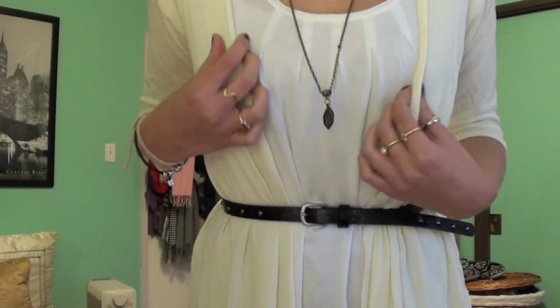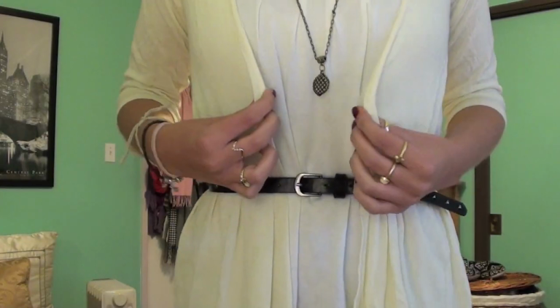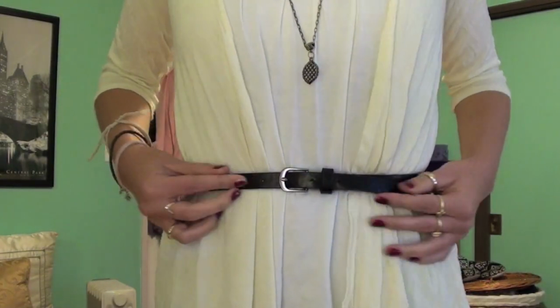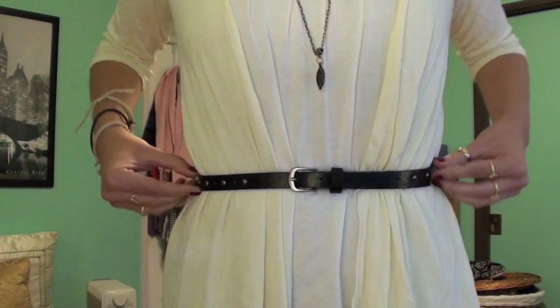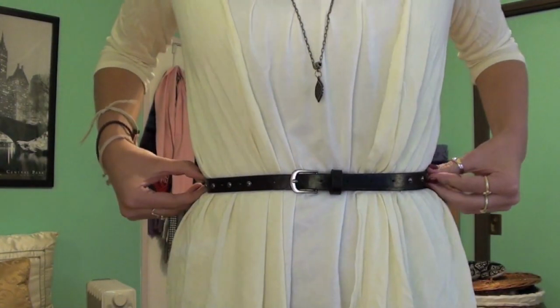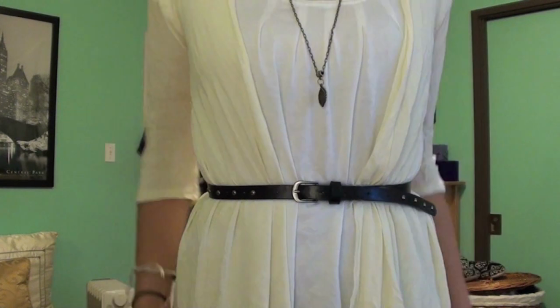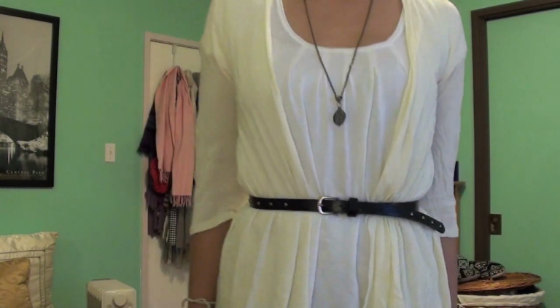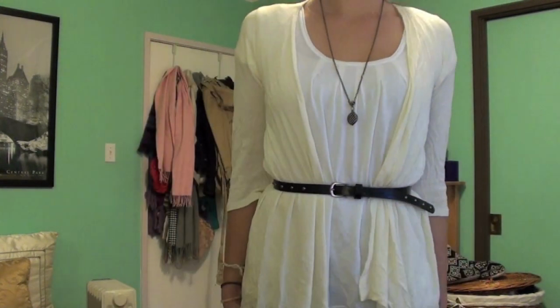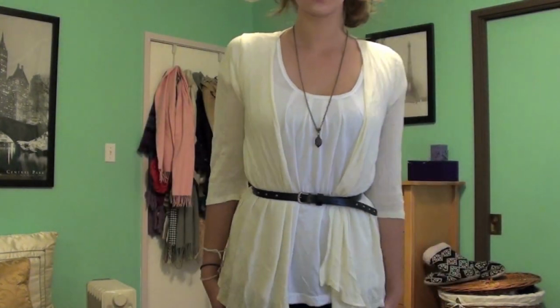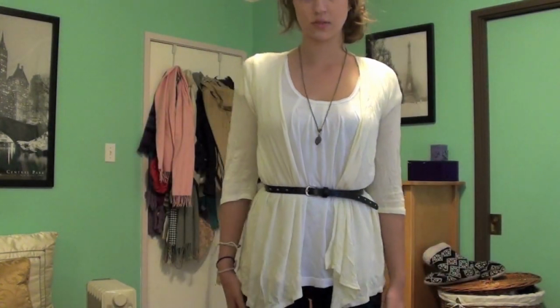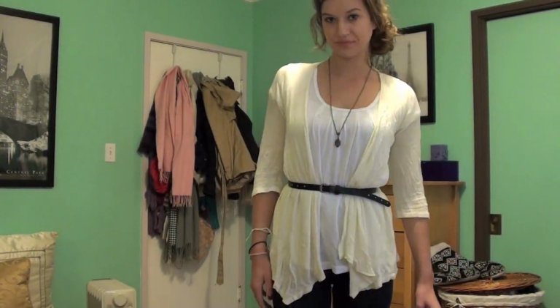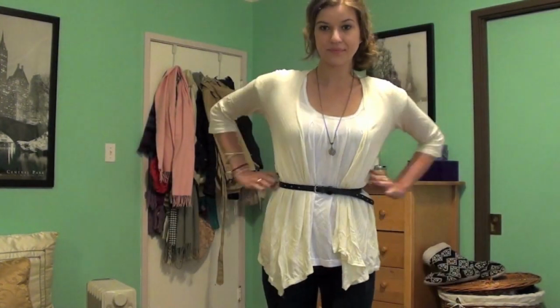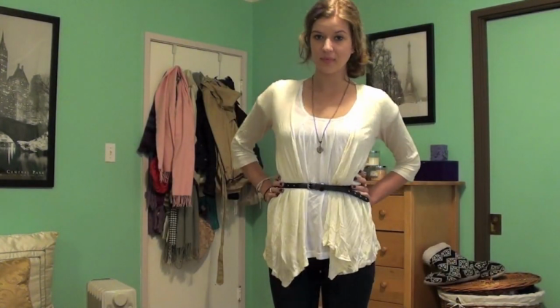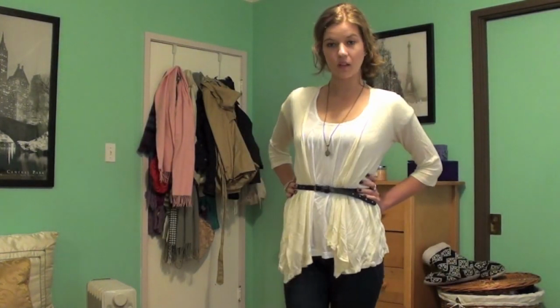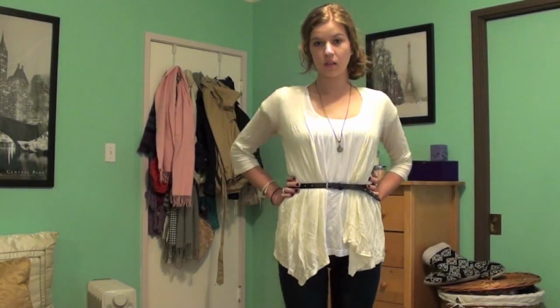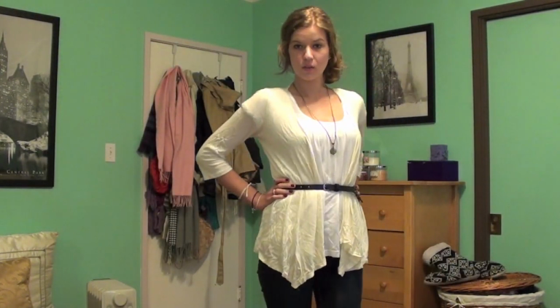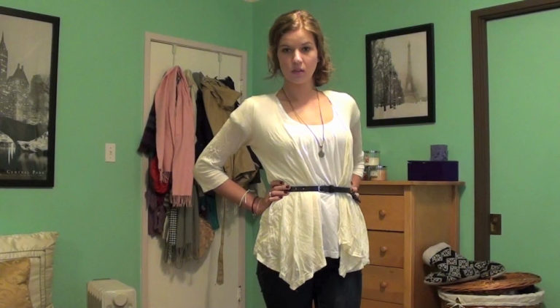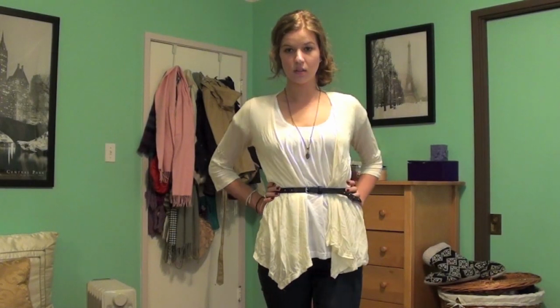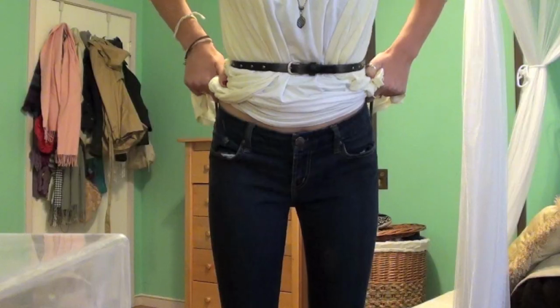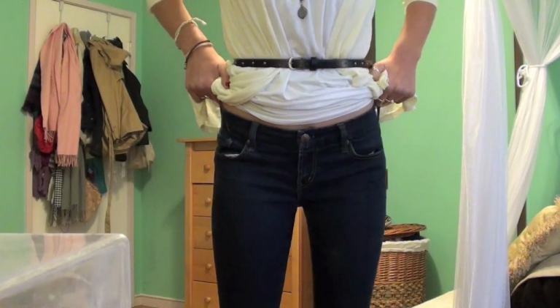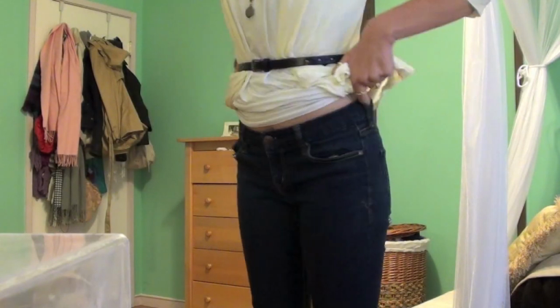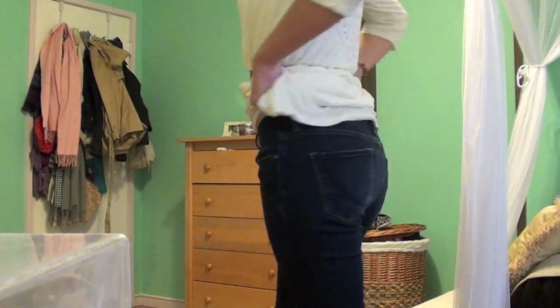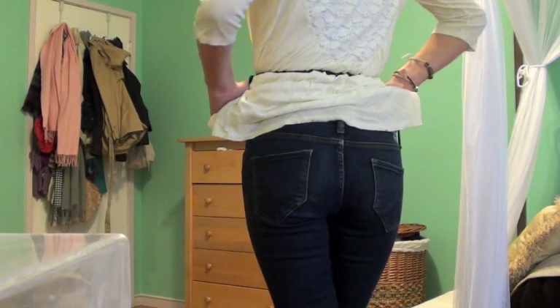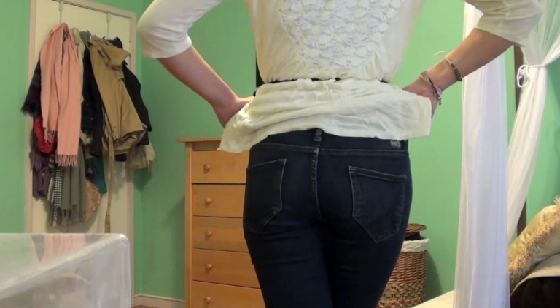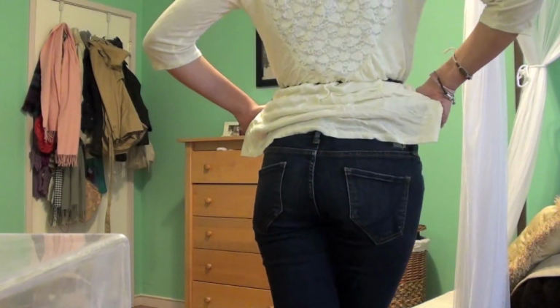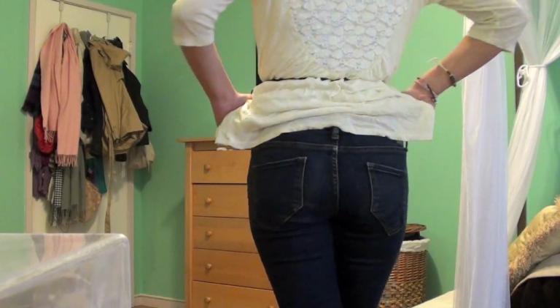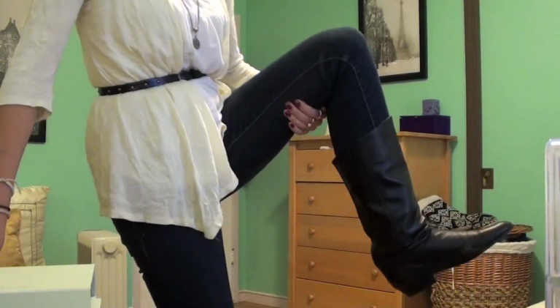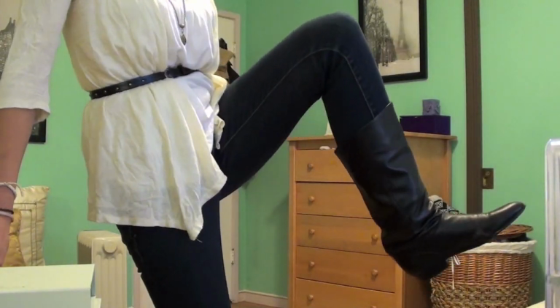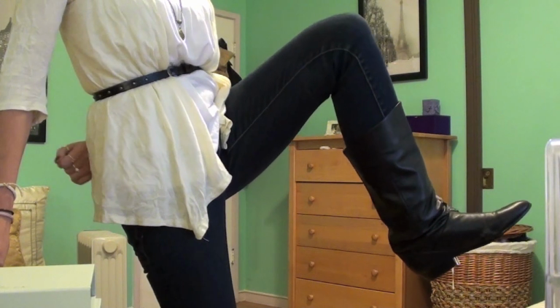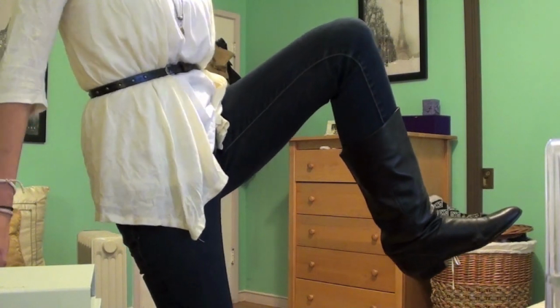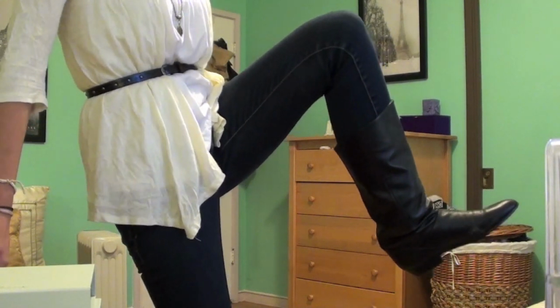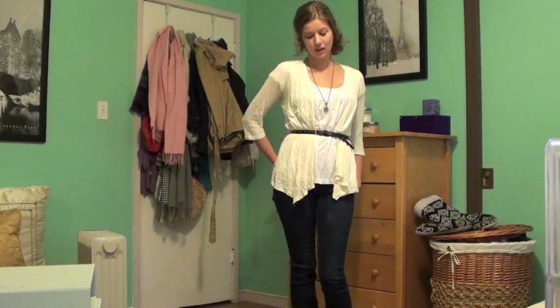For the outfit, I am wearing a long leaf necklace with a cream cardigan with a white shirt underneath, and it's belted. I really like the contrast of the white and the cream, which Selena does do a lot. I'm wearing this with a pair of dark wash skinny jeans — super plain, super basic — and black slouchy boots.